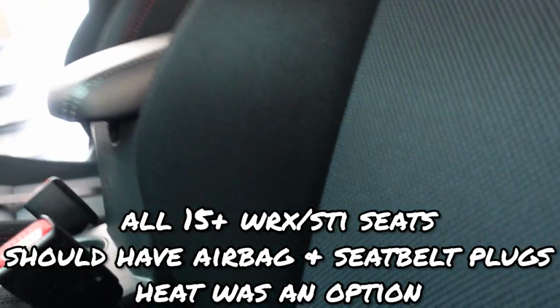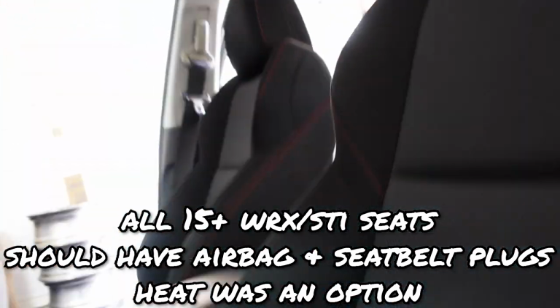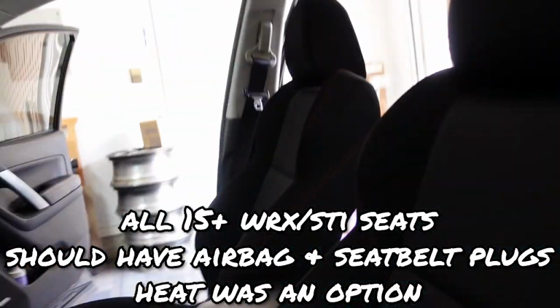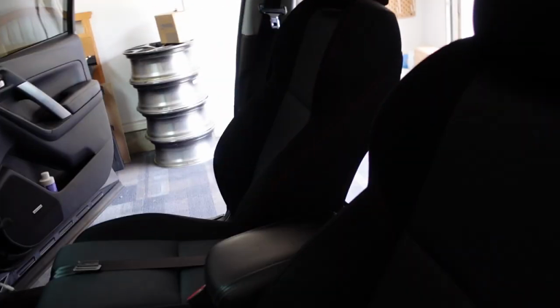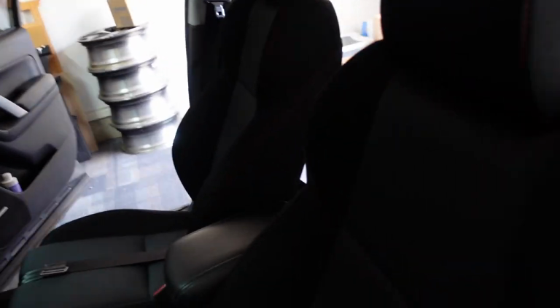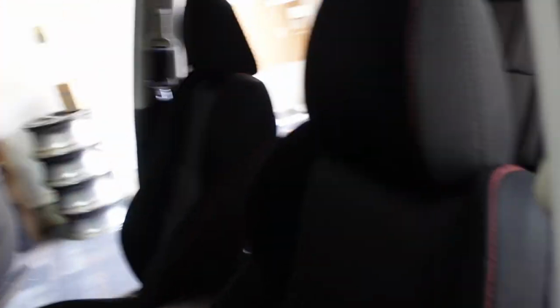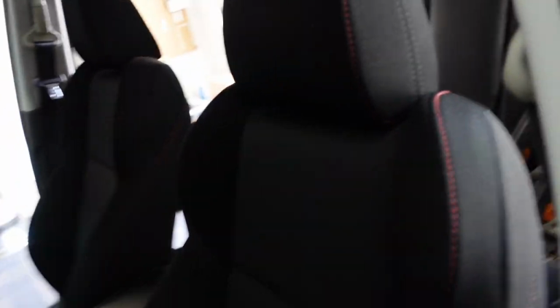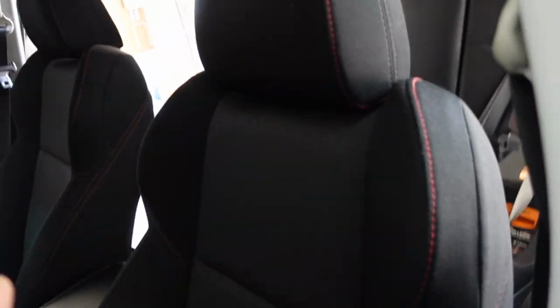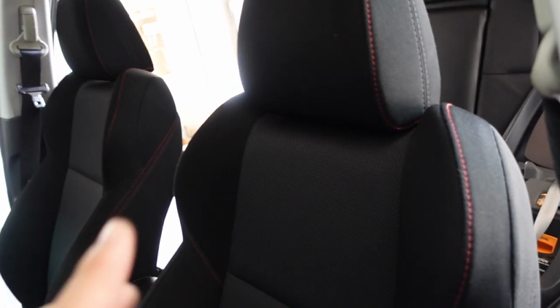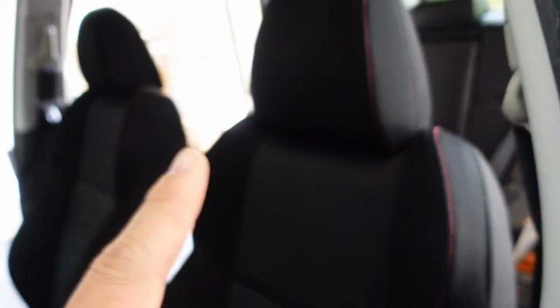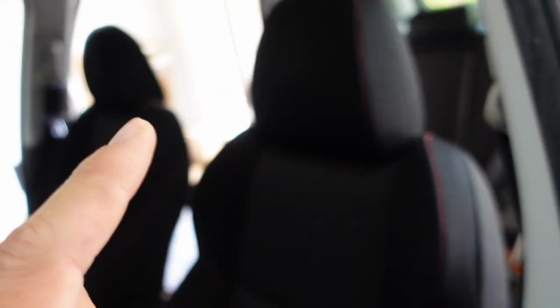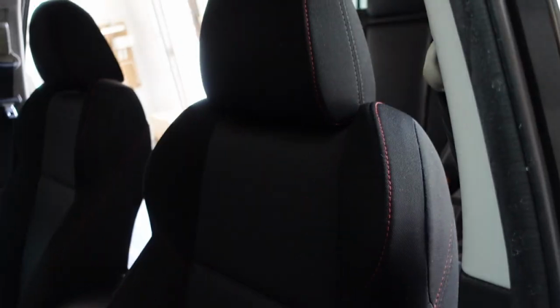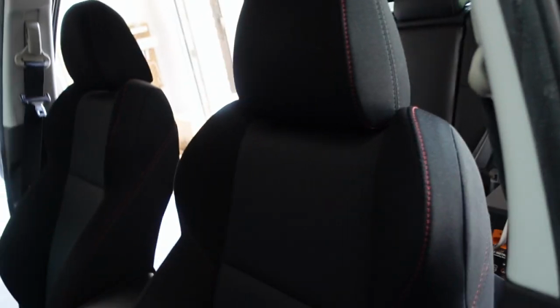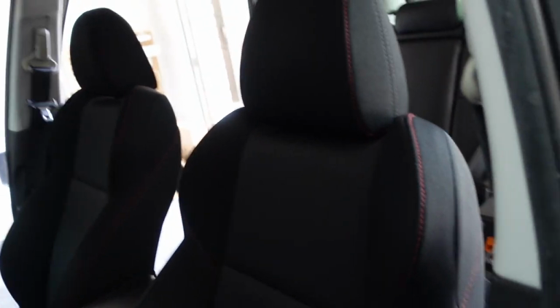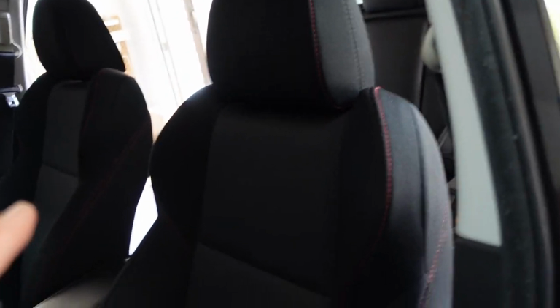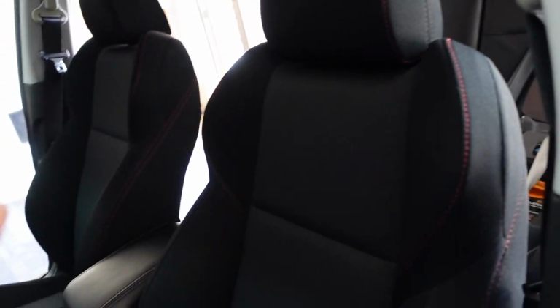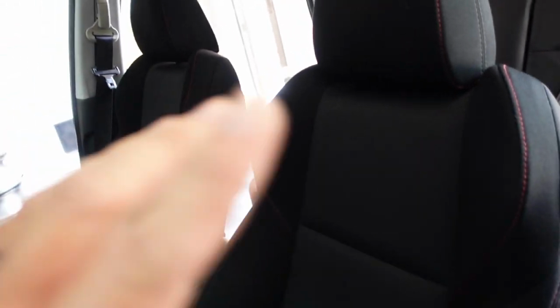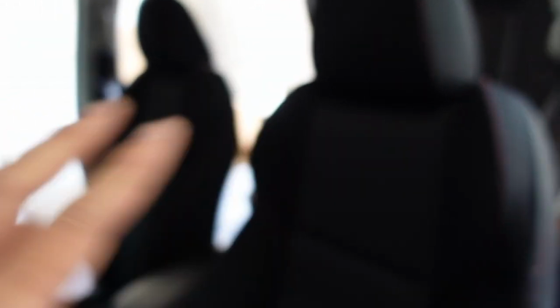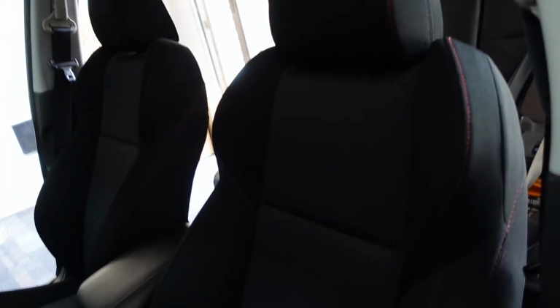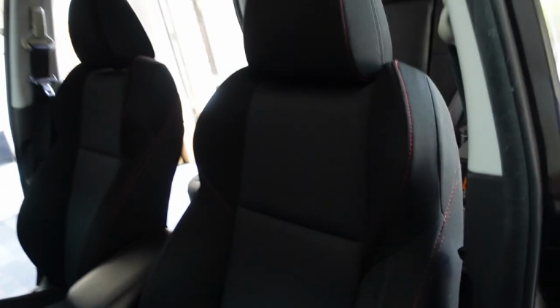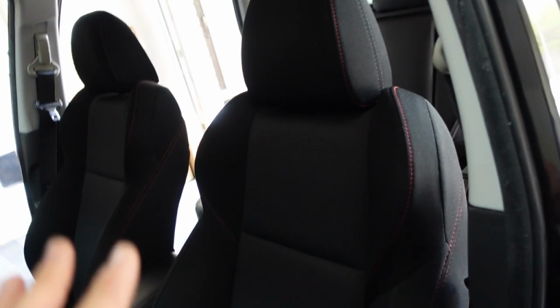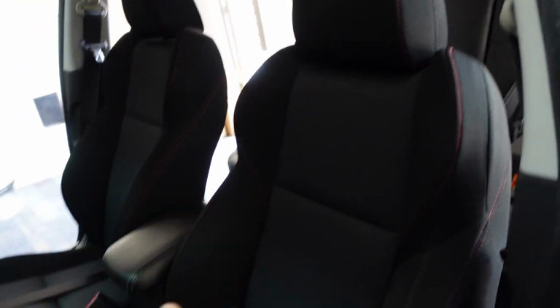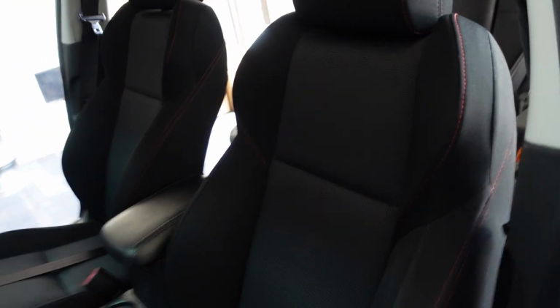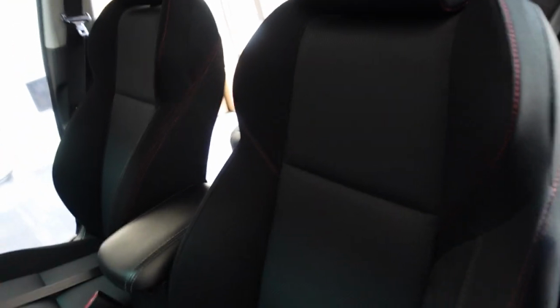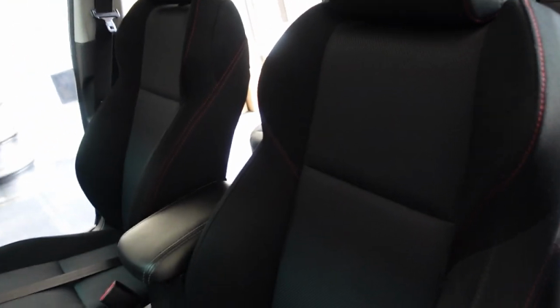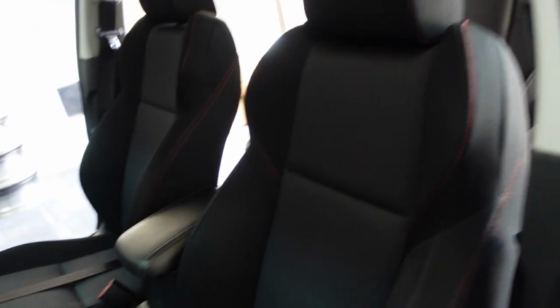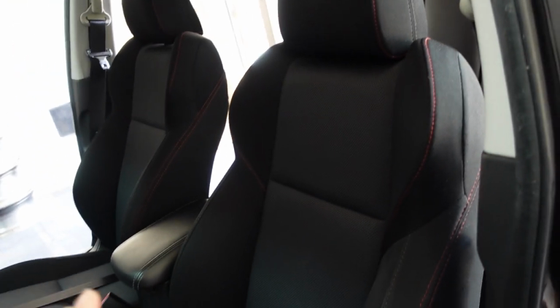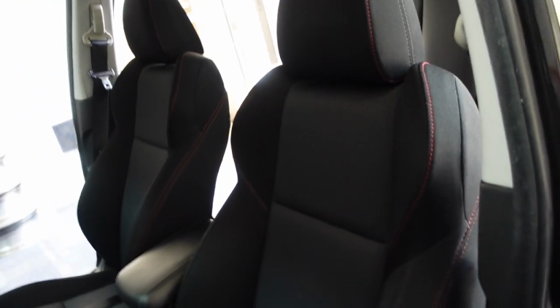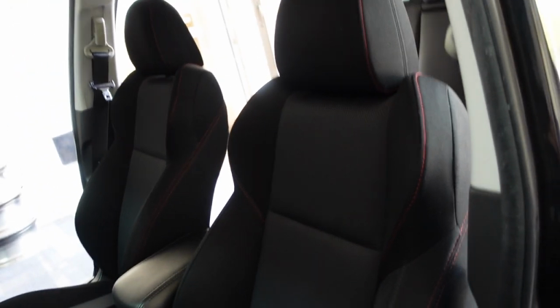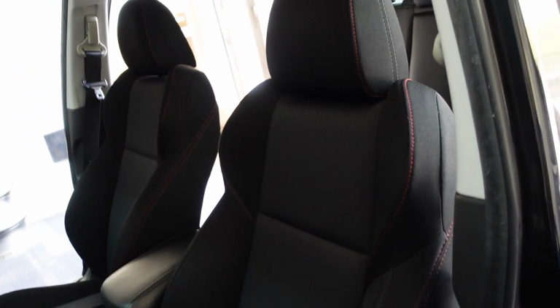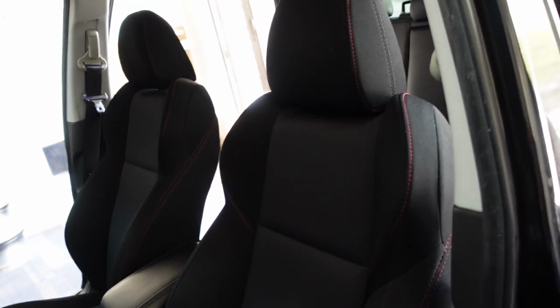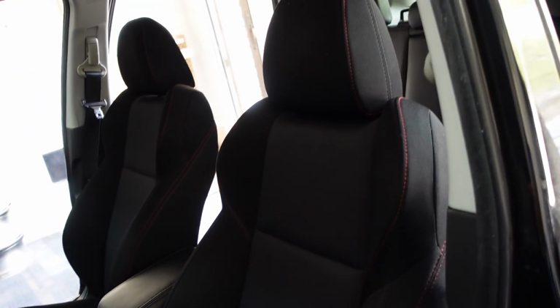There are other combinations you can do — you can get the Recaros, the launch edition Recaros, or the base seats. It doesn't matter, as long as it's from a 2015 and up WRX, it'll work fine.